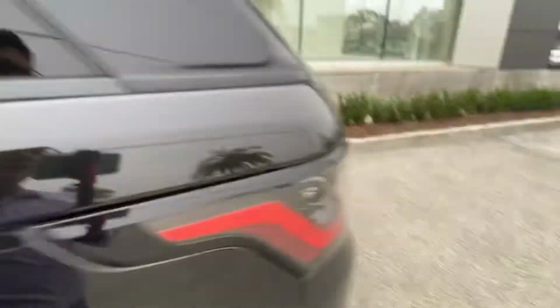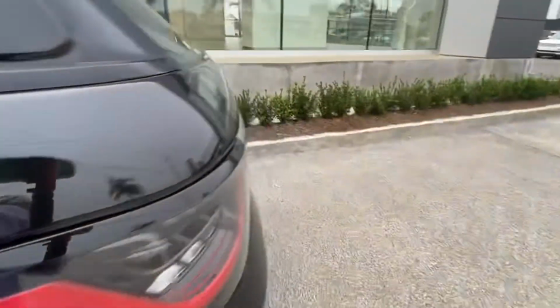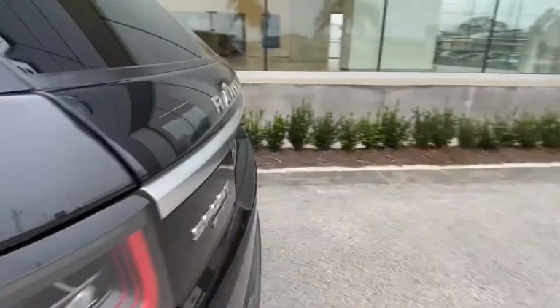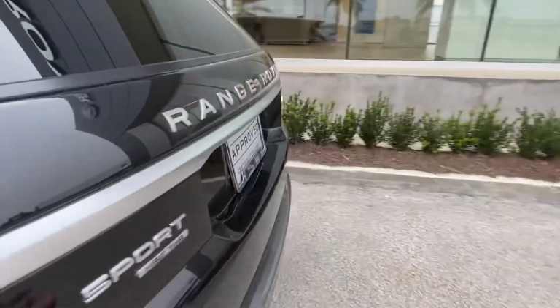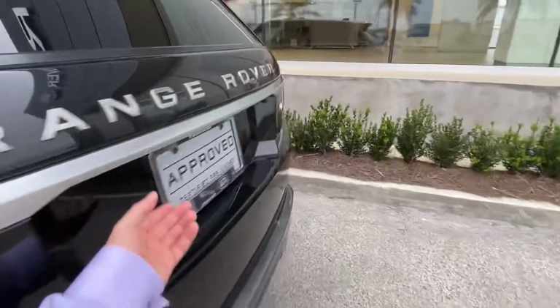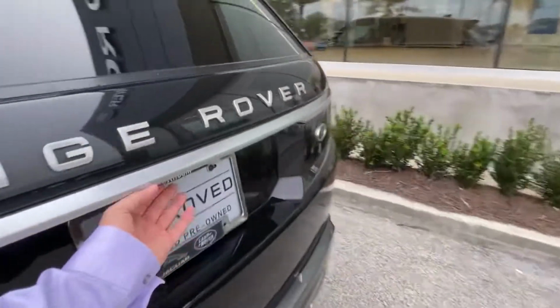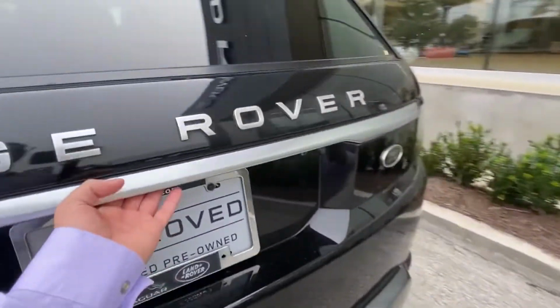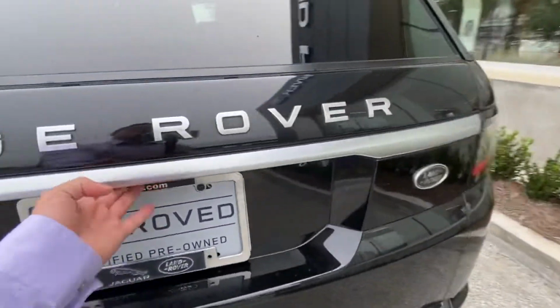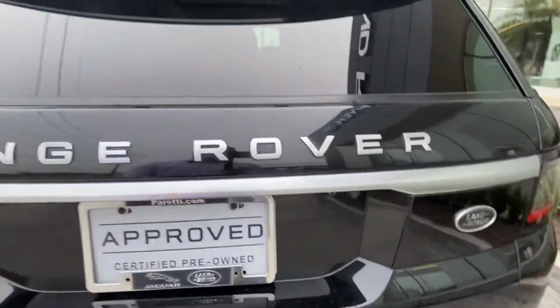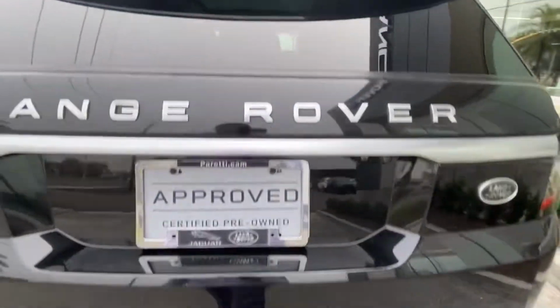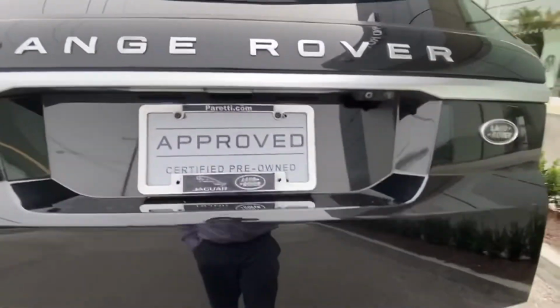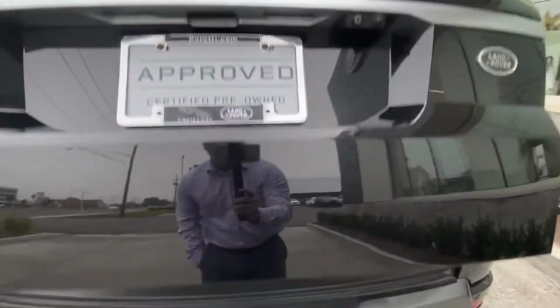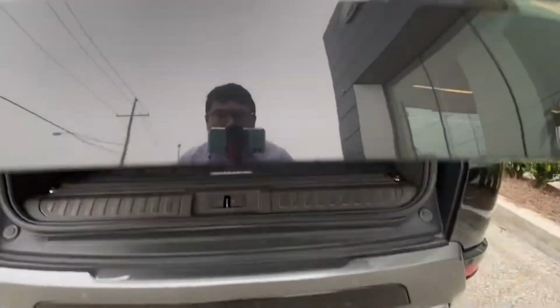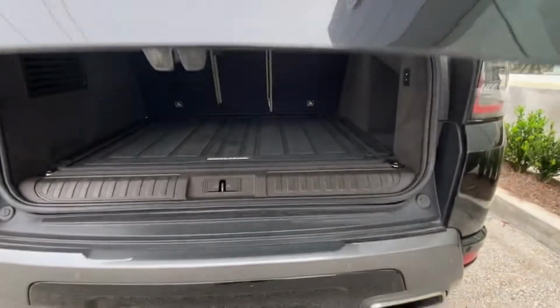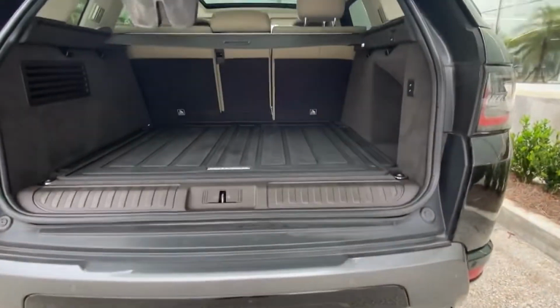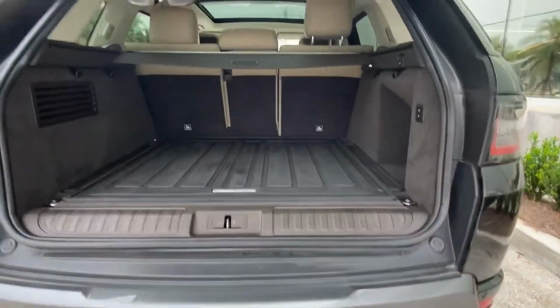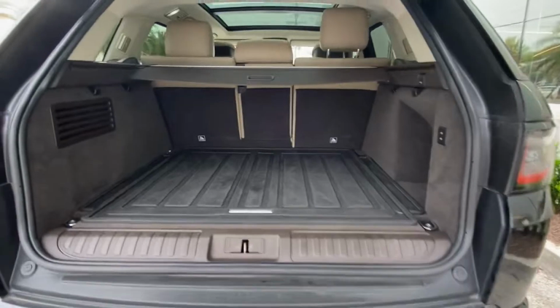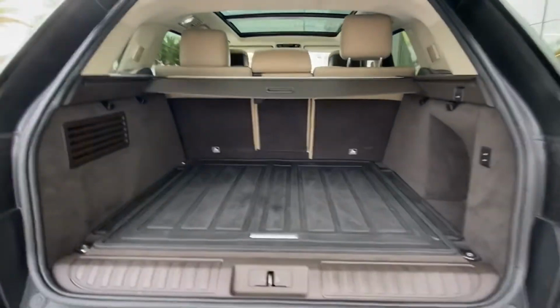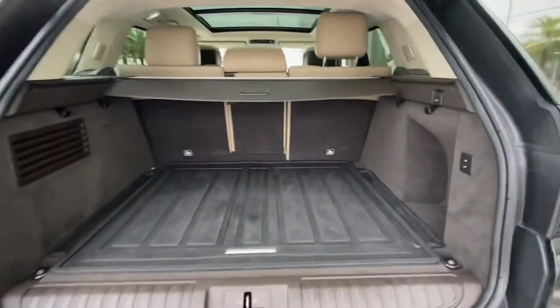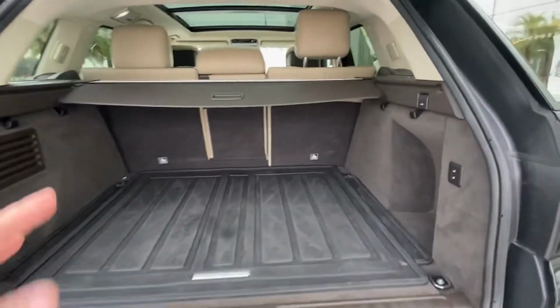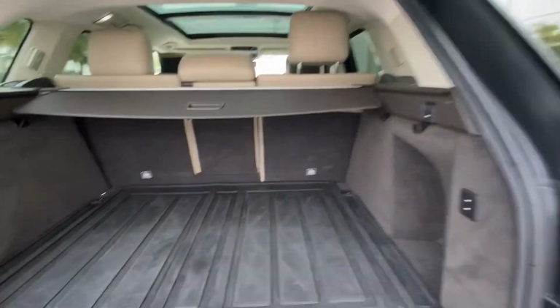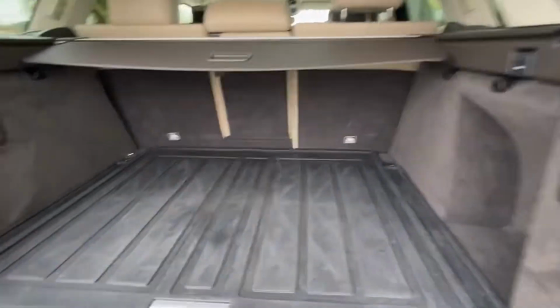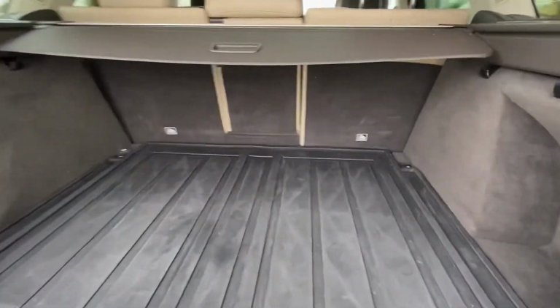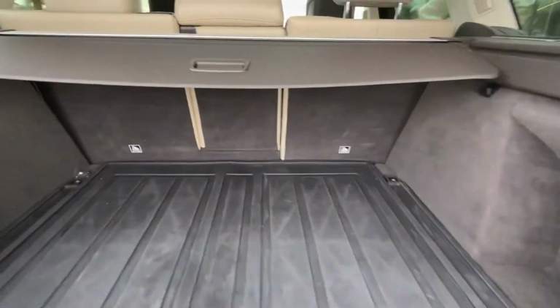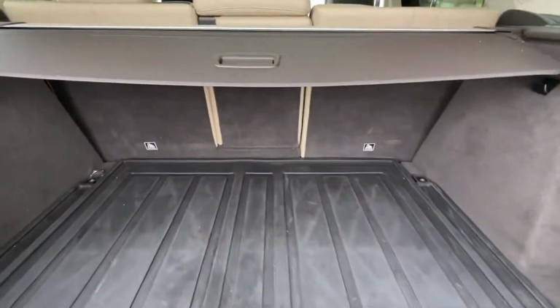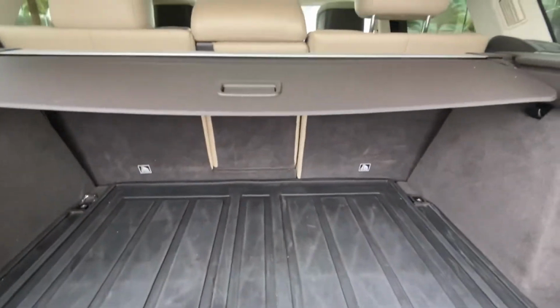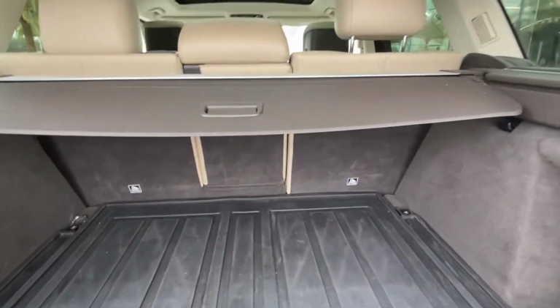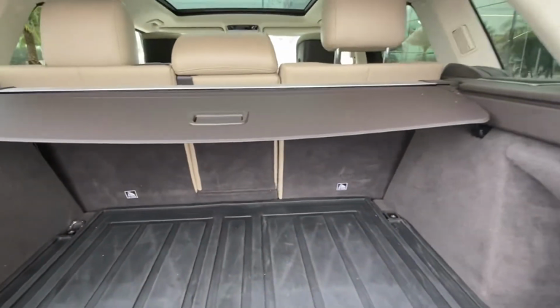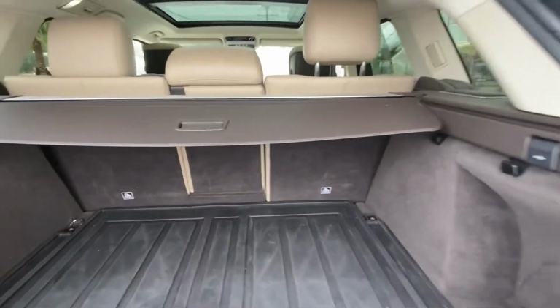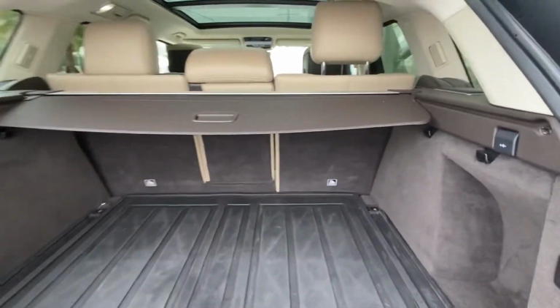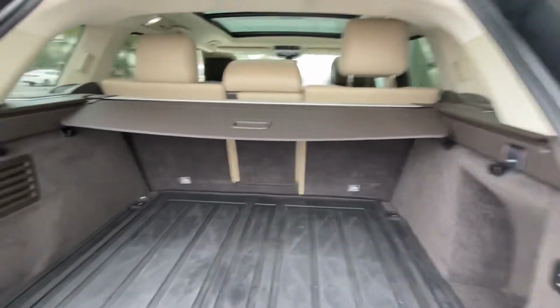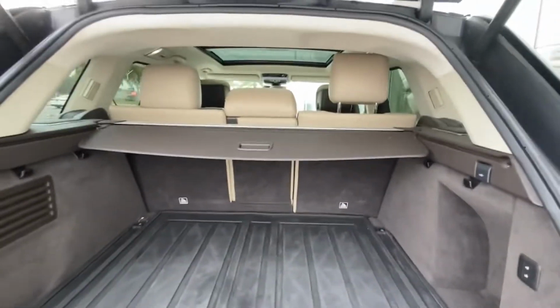Last but surely not least, we have the beautiful cargo space that is also in extremely clean condition, and the vehicle does include its rubber mats.